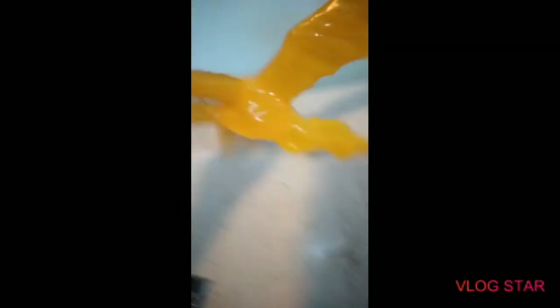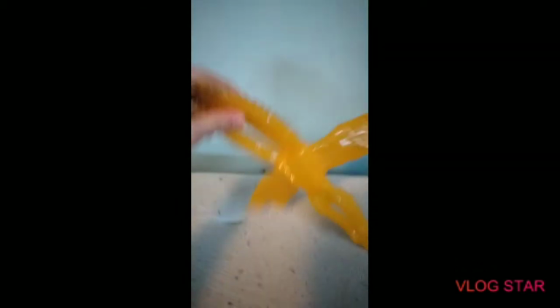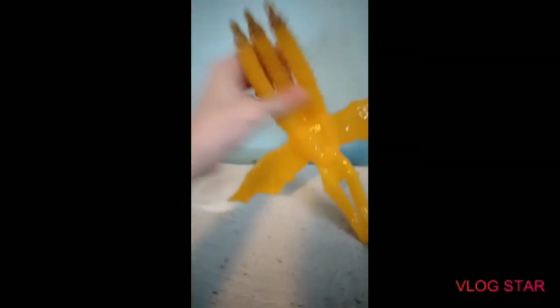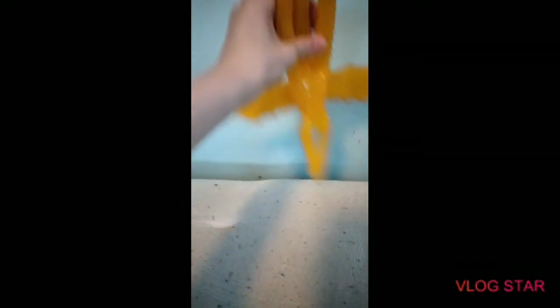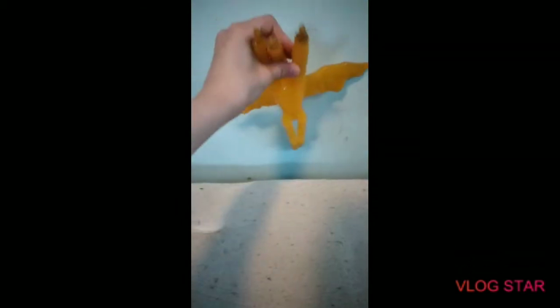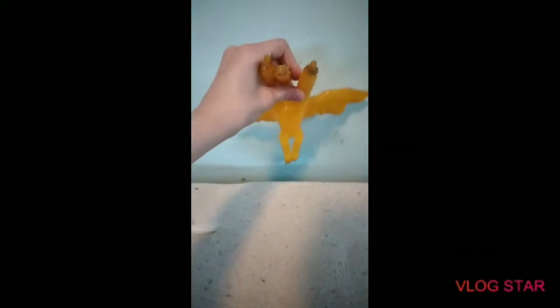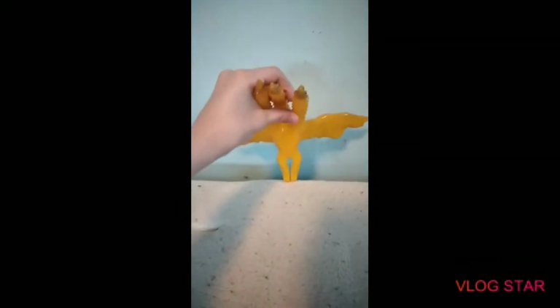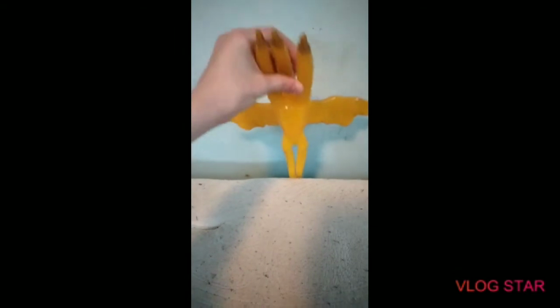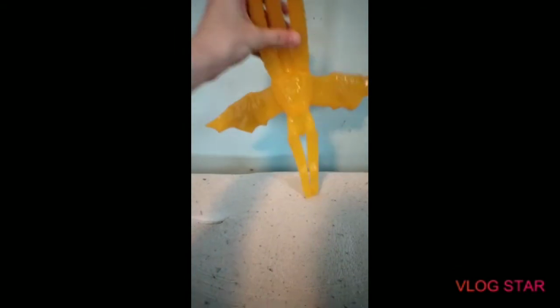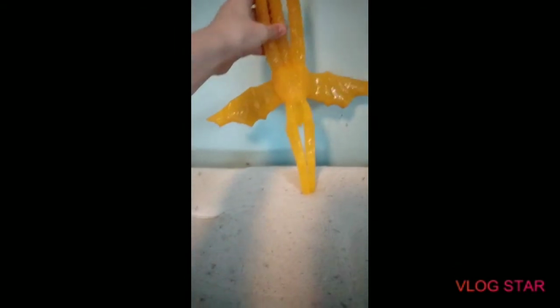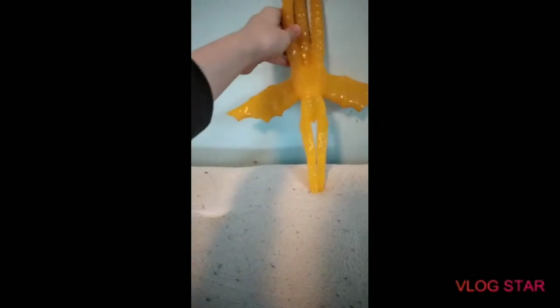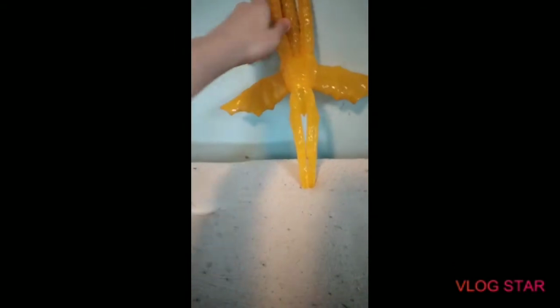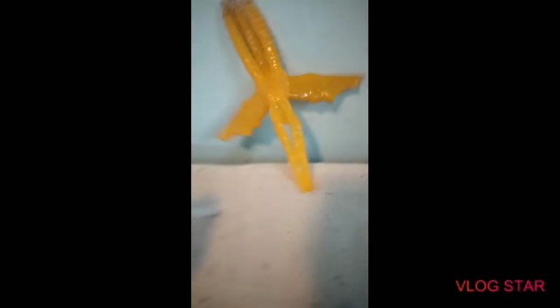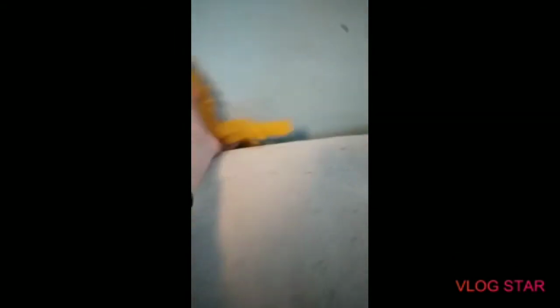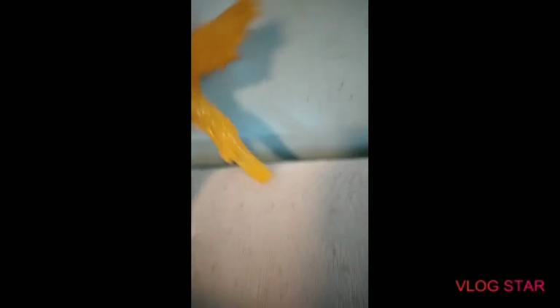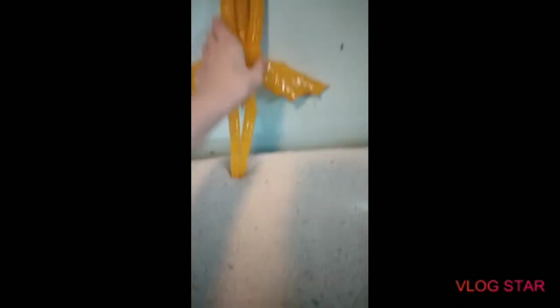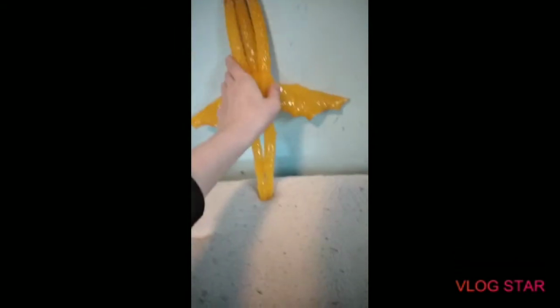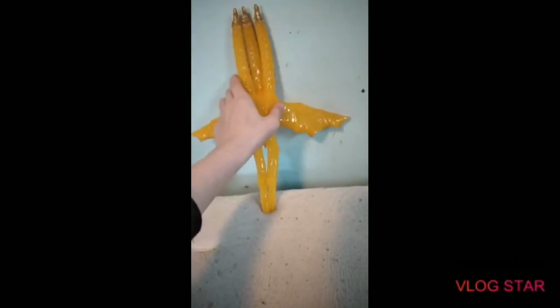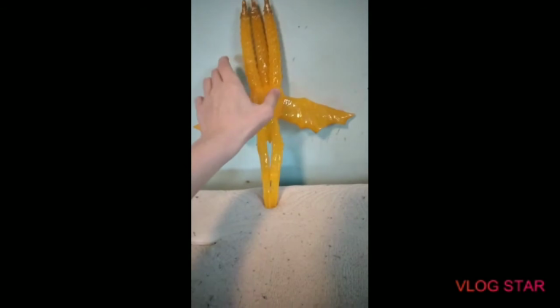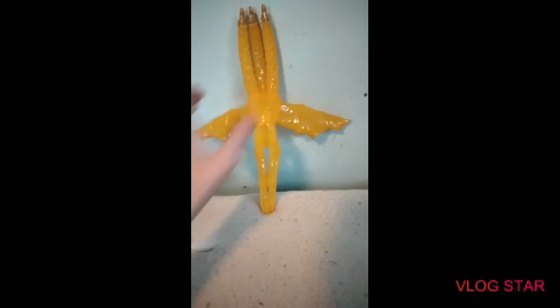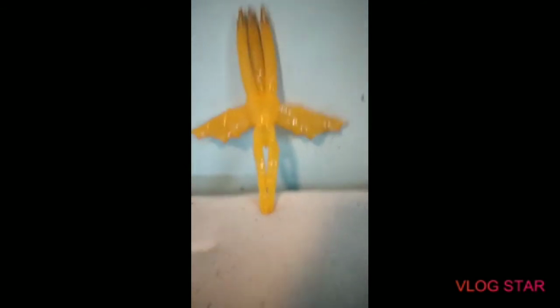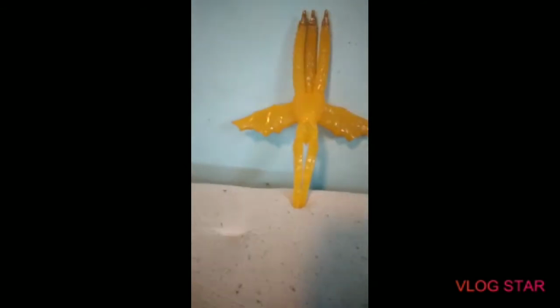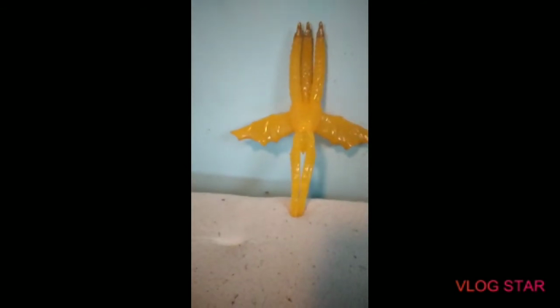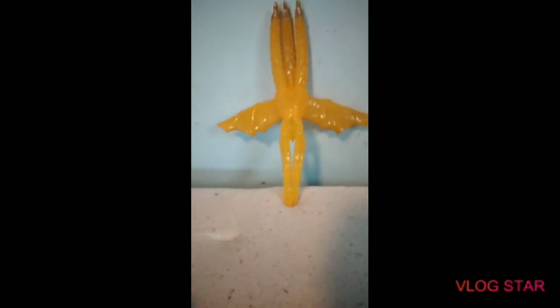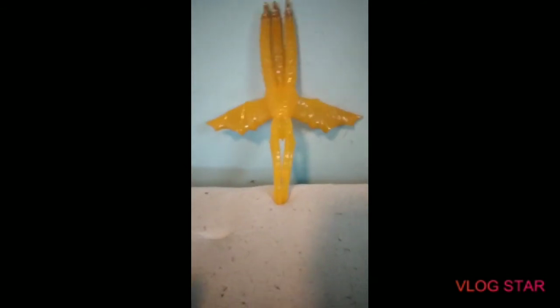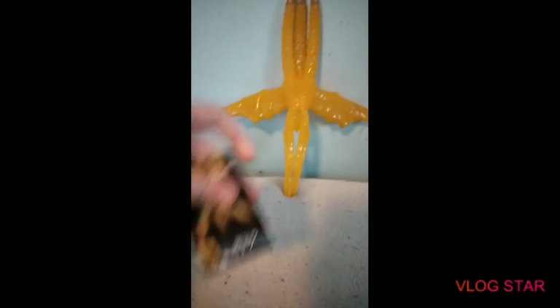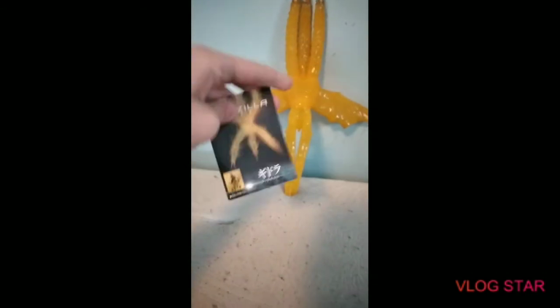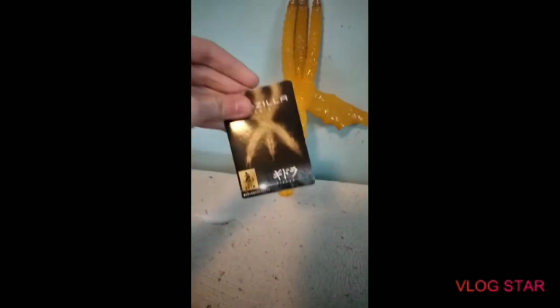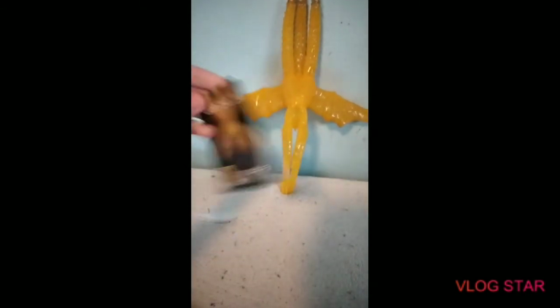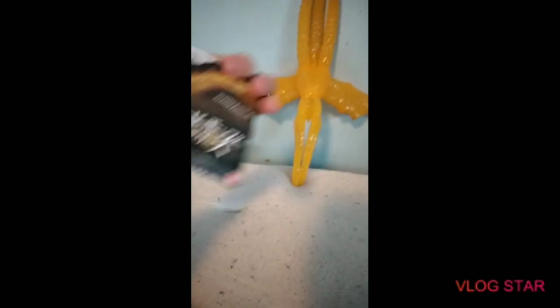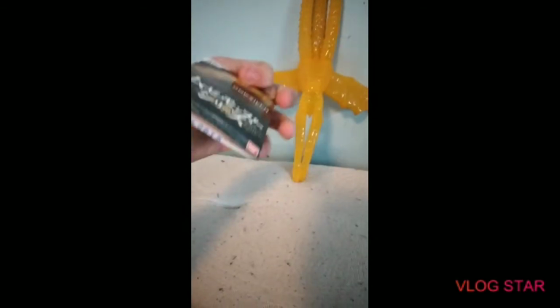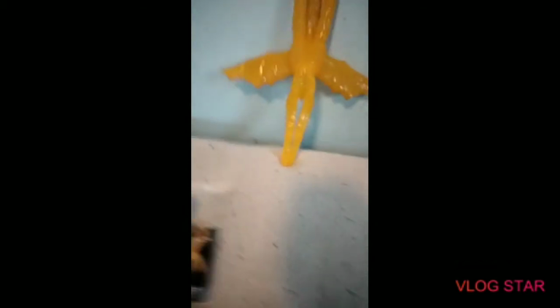But this figure is pretty good overall. I have to admit, I'm very impressed with it. And here's the card — very impressed with it.